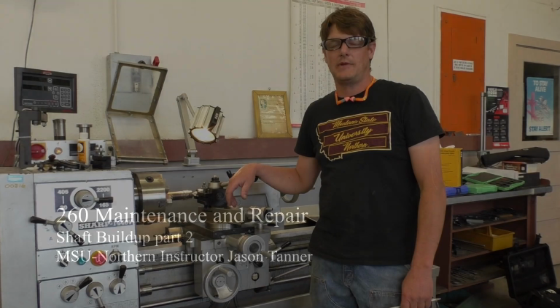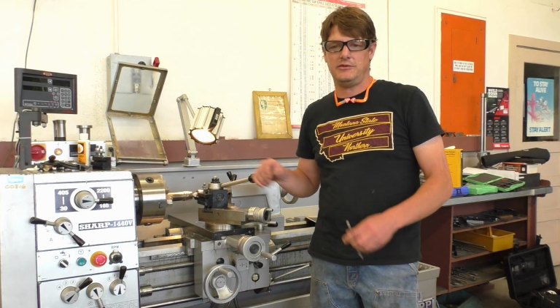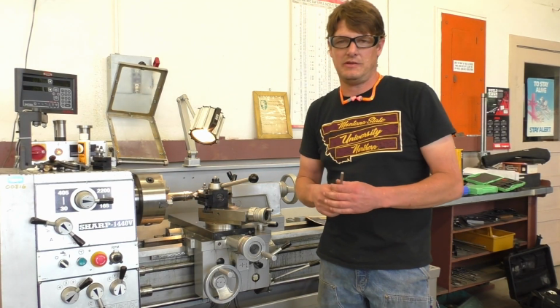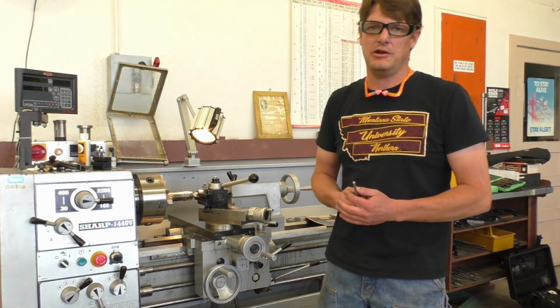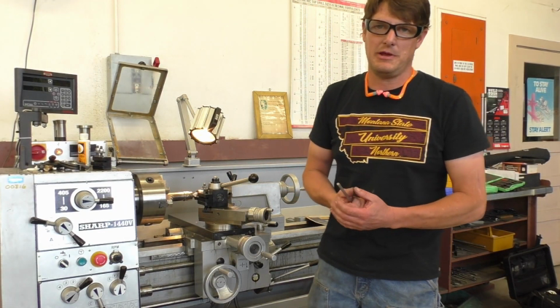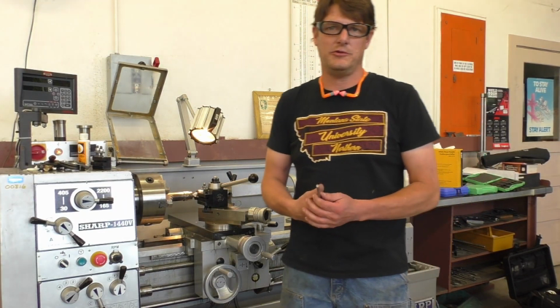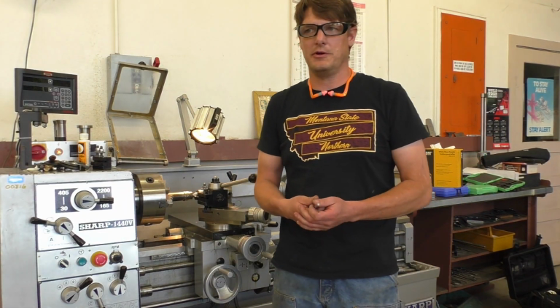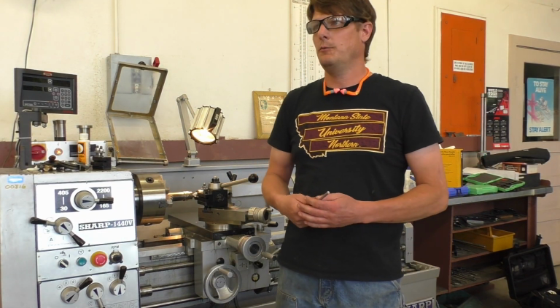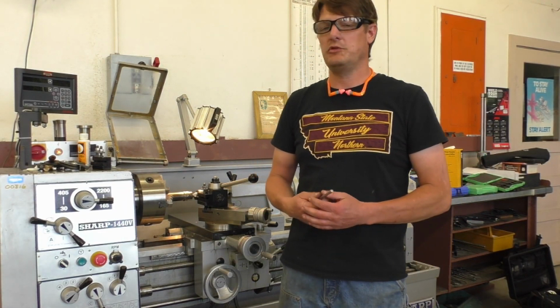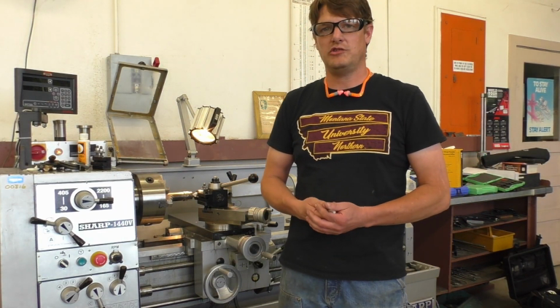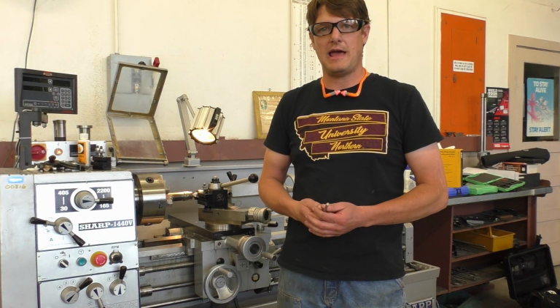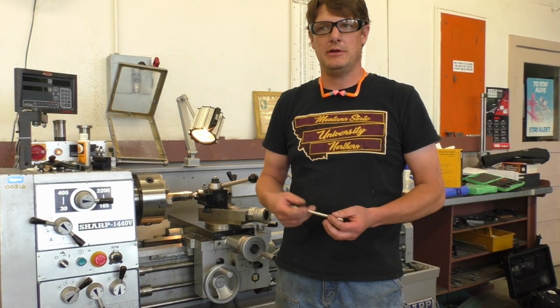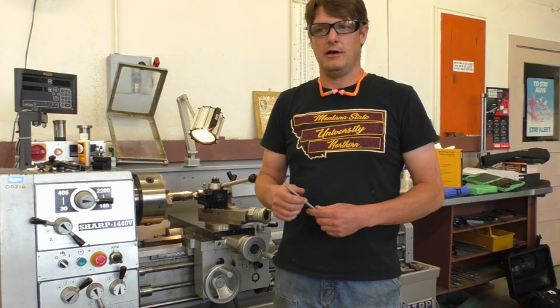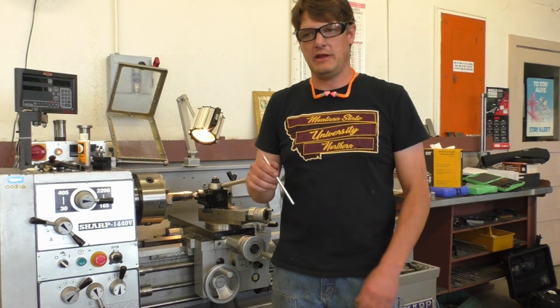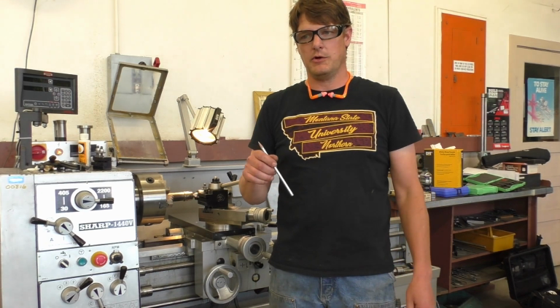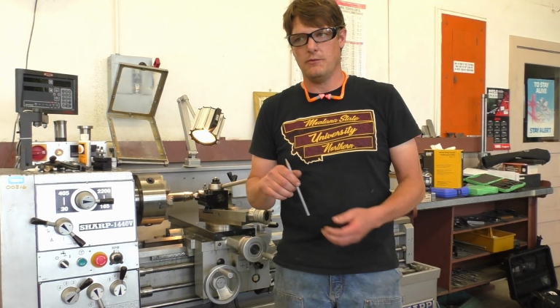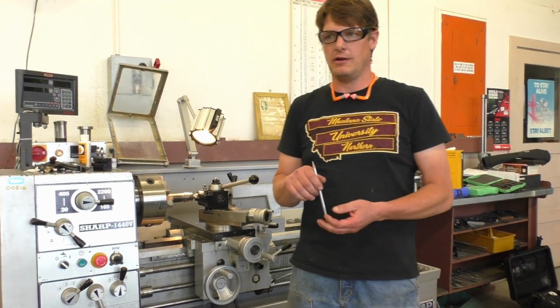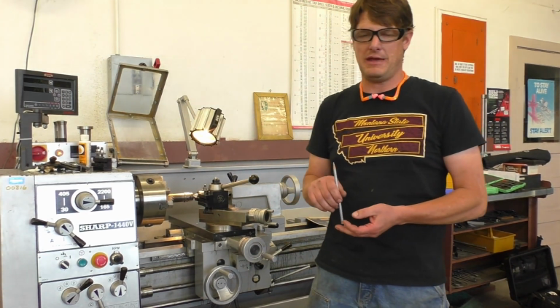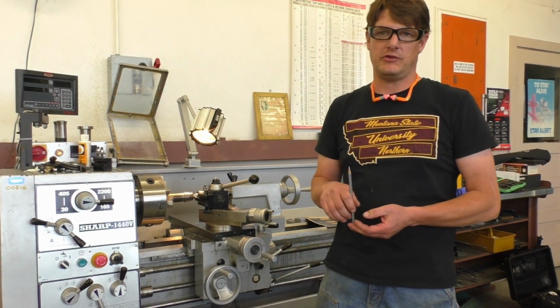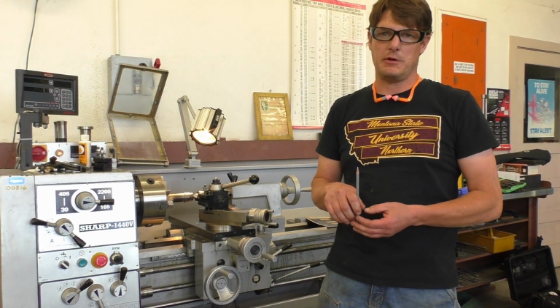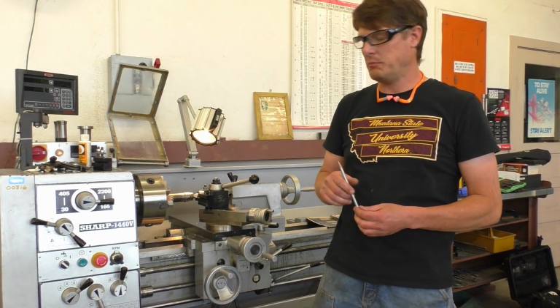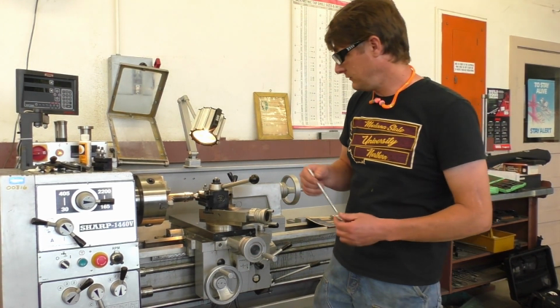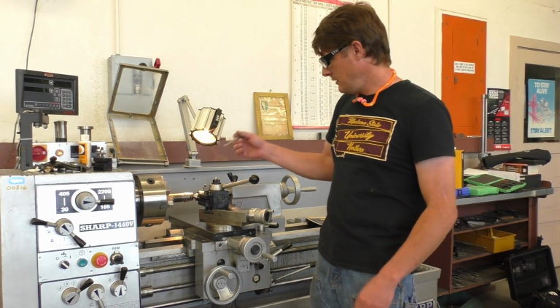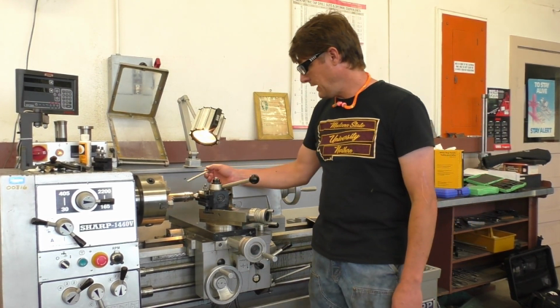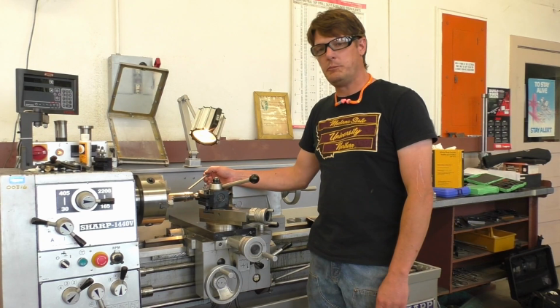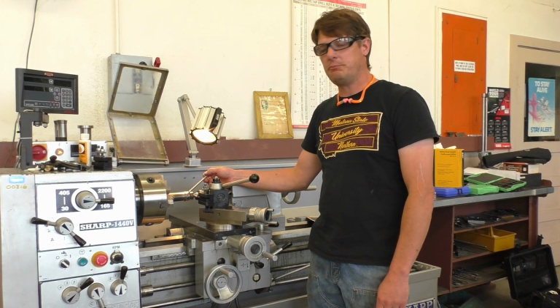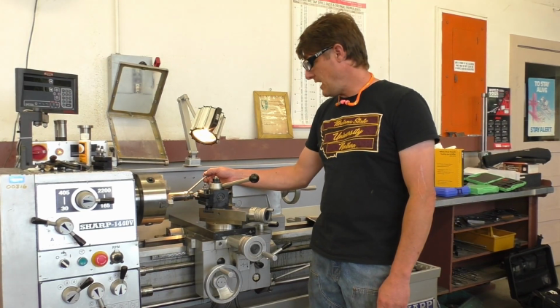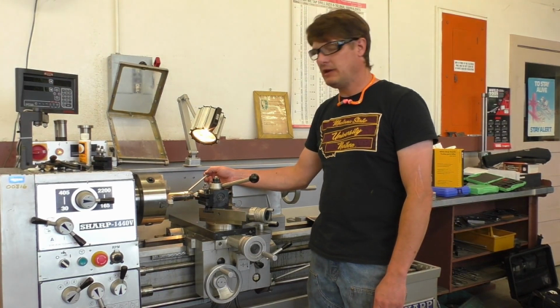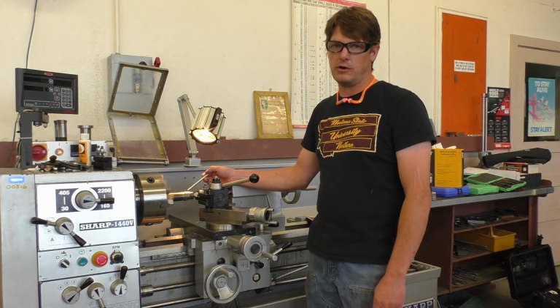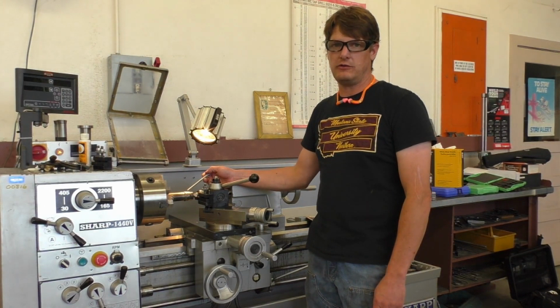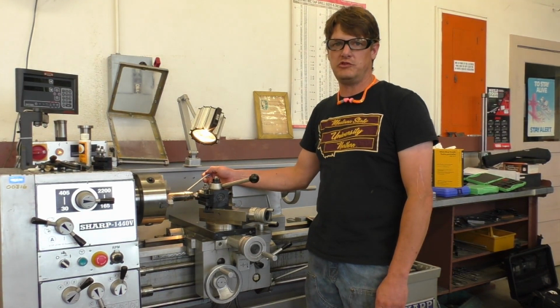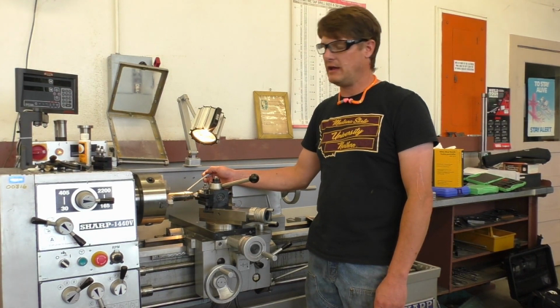Hi, Jason Tanner here with MSU Northern. We're in the machine shop lab. Today we're going over our lab exercise for repair maintenance where we have built up the shaft and now we're going to machine it down.